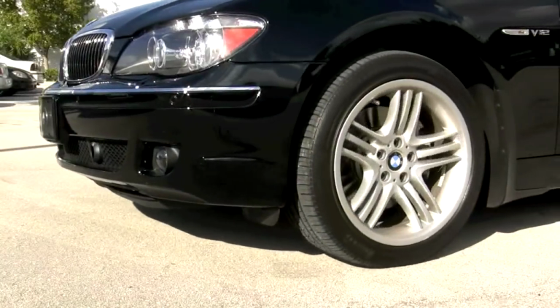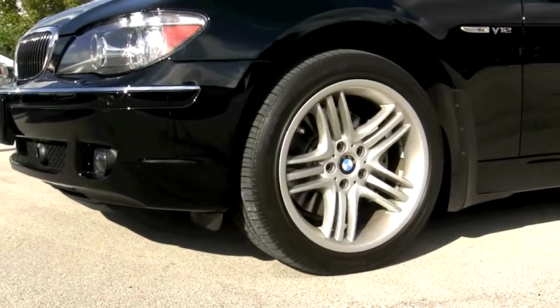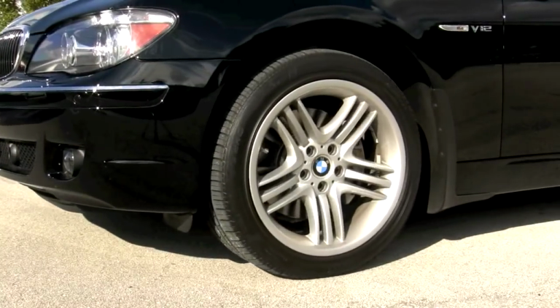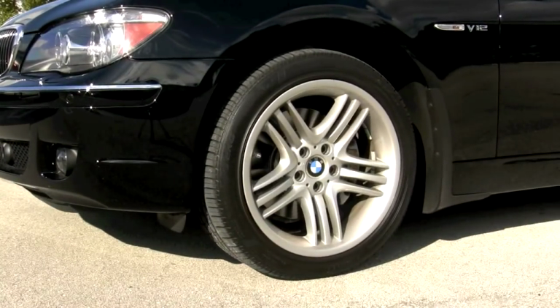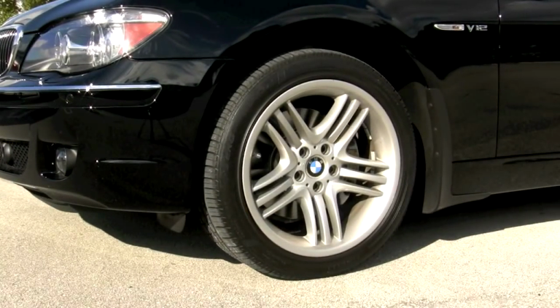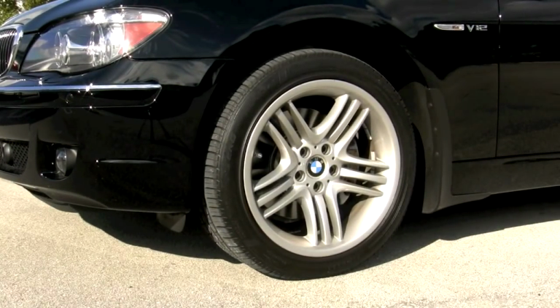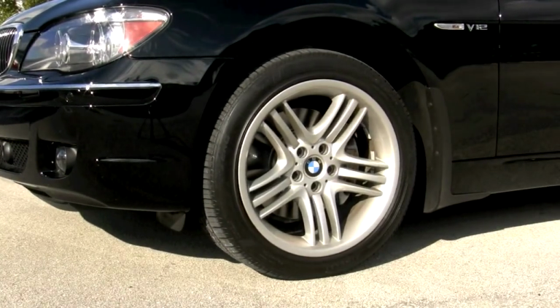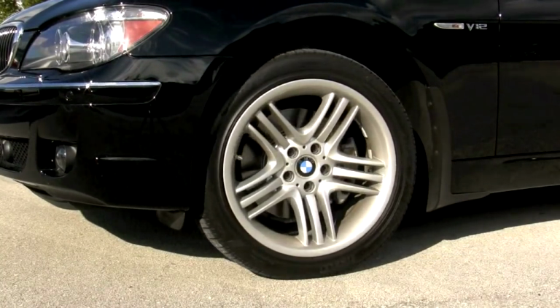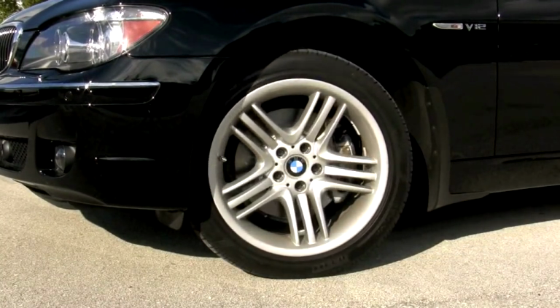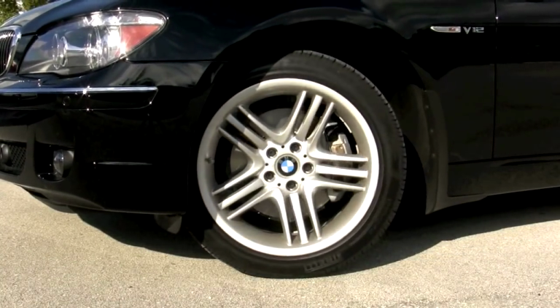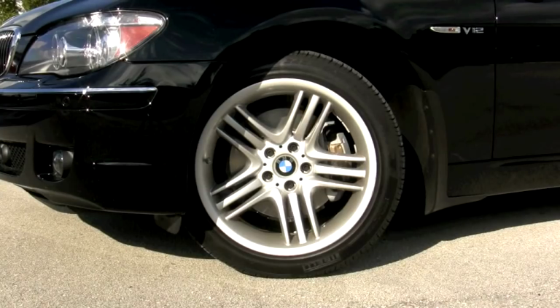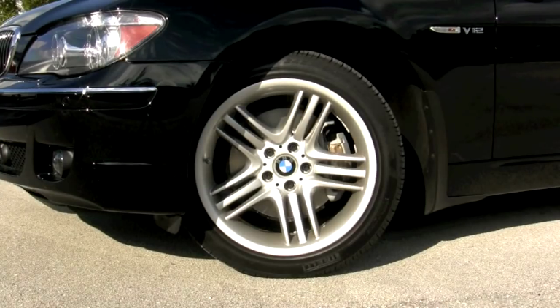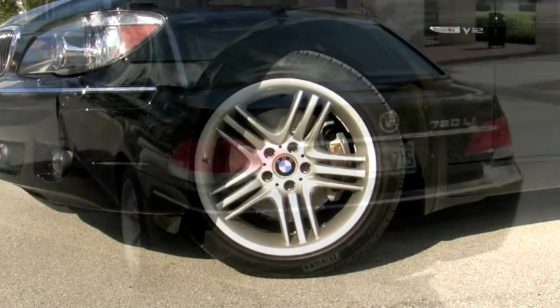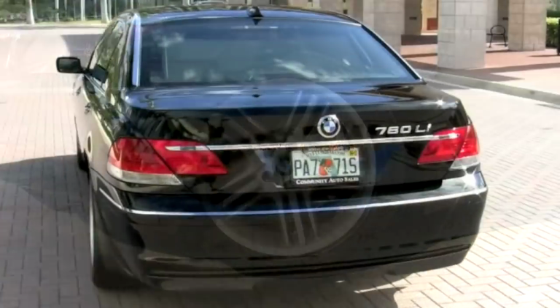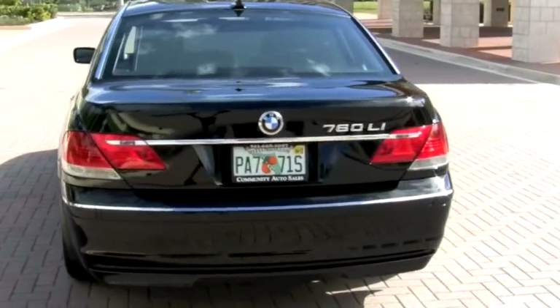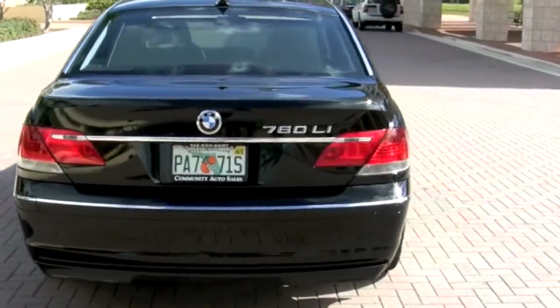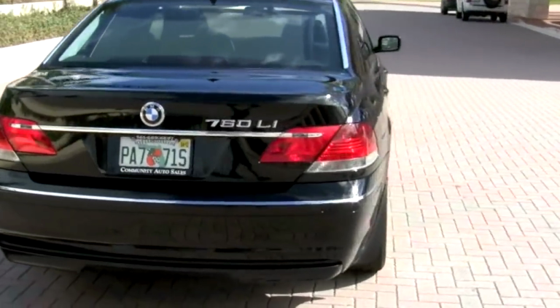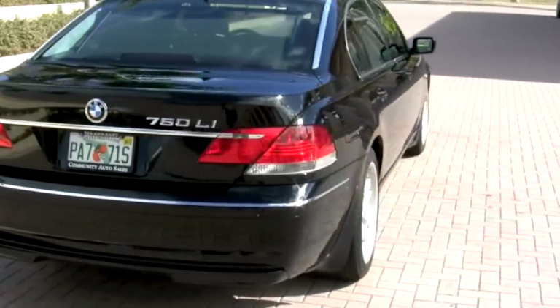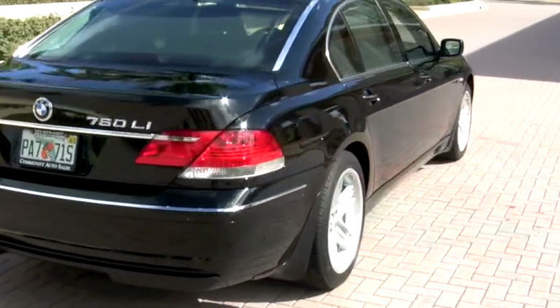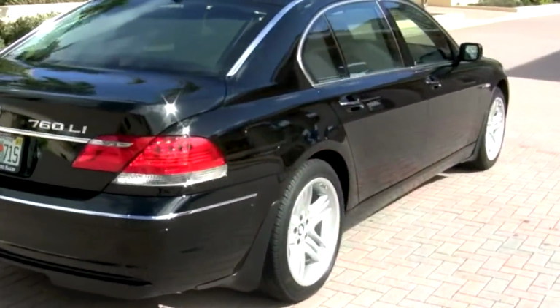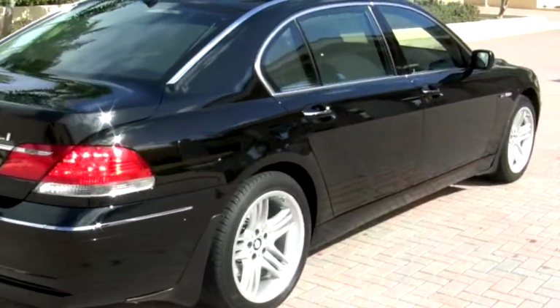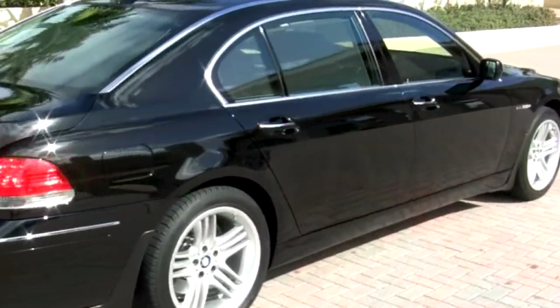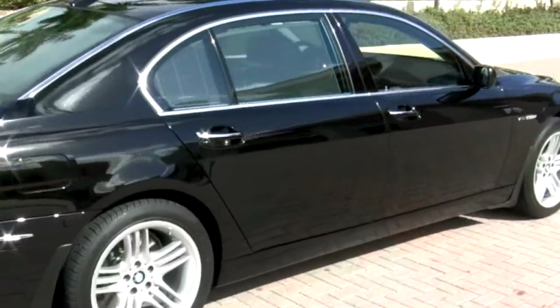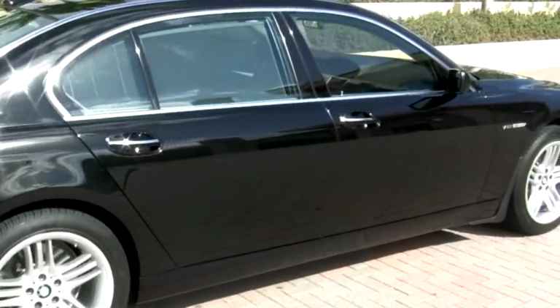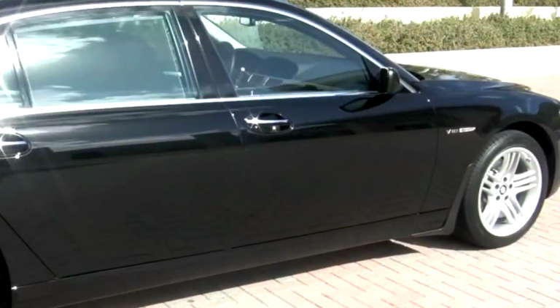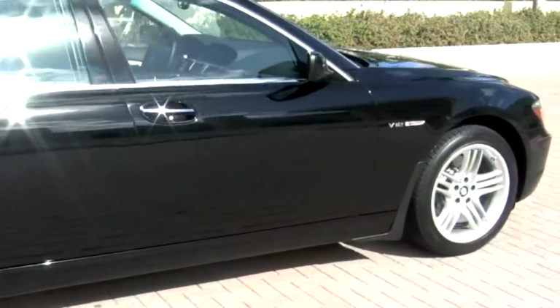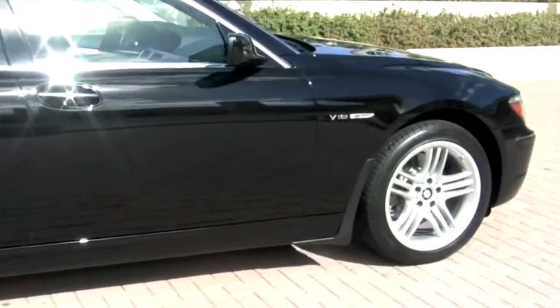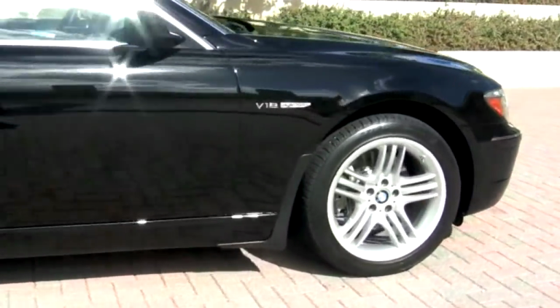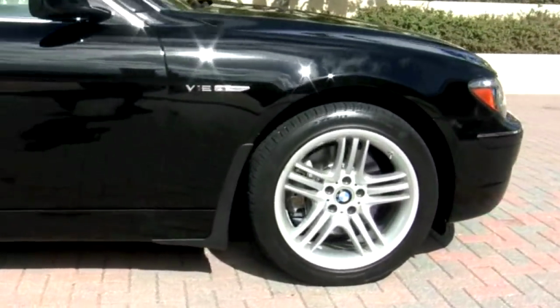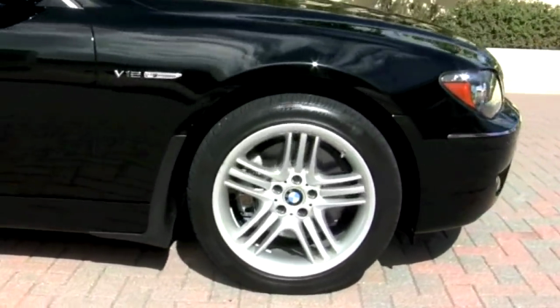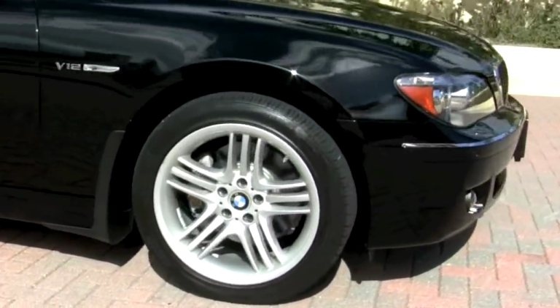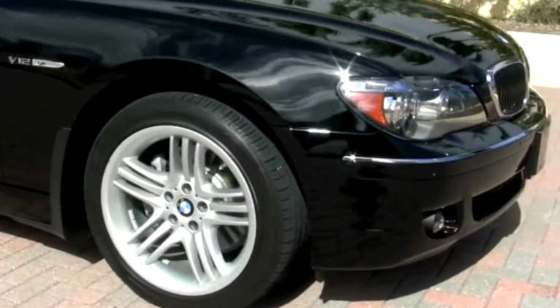Wrapped with matching high-performance Pirelli tires, your 760 features great-looking 19-inch BMW wheels. And under the hood is a high-powered 6-liter V12 generating 438 horsepower.